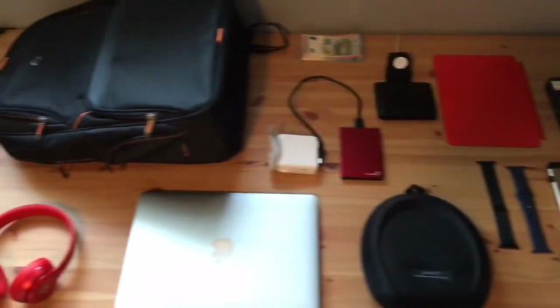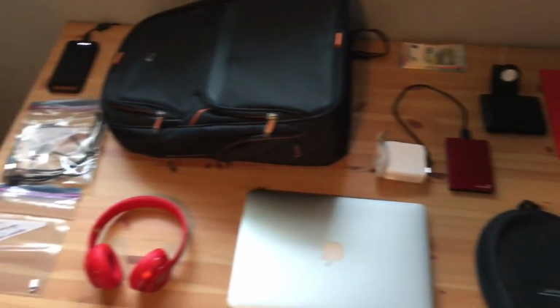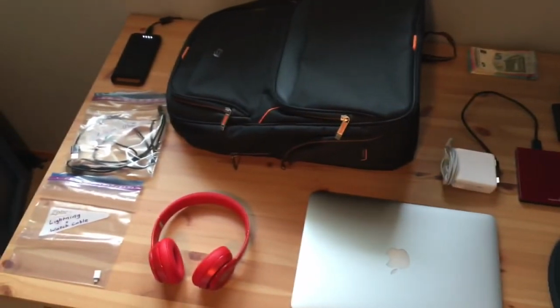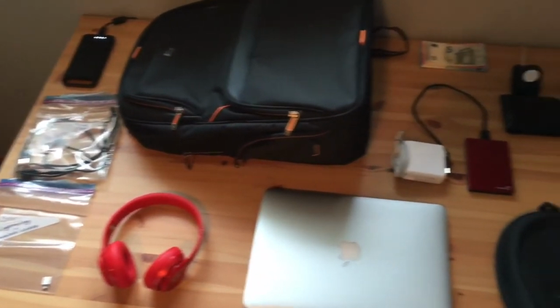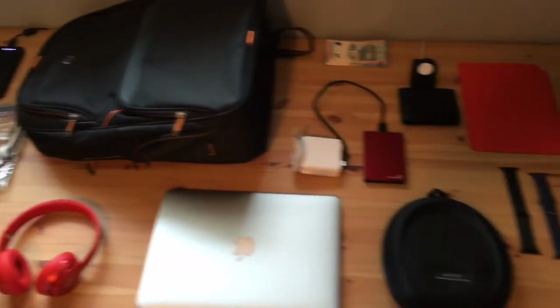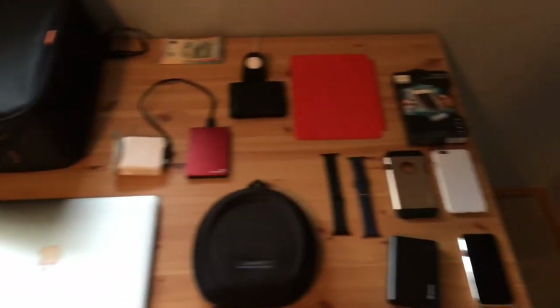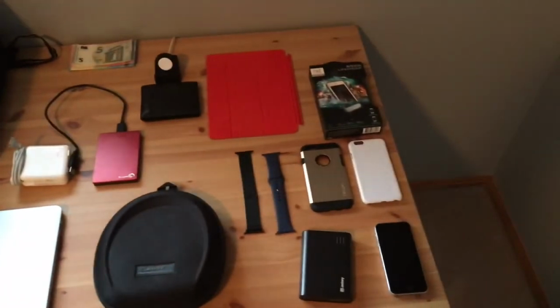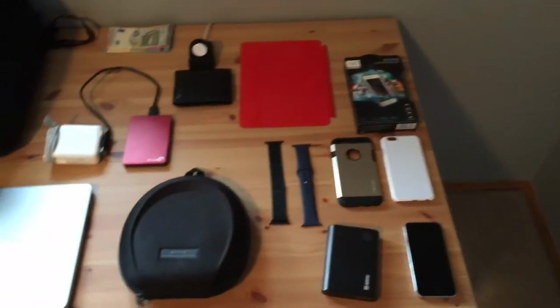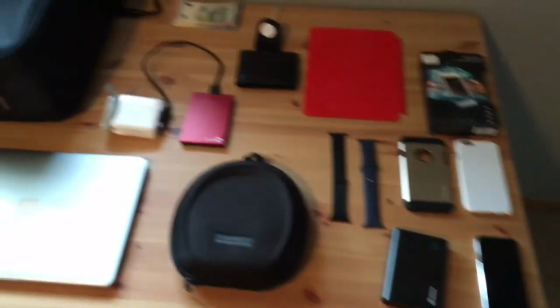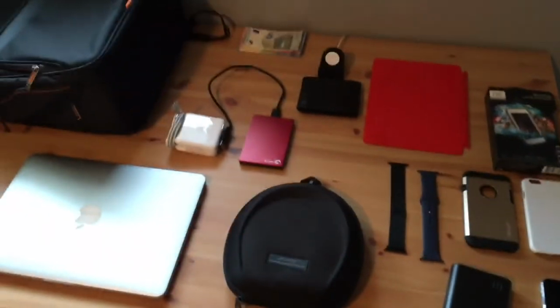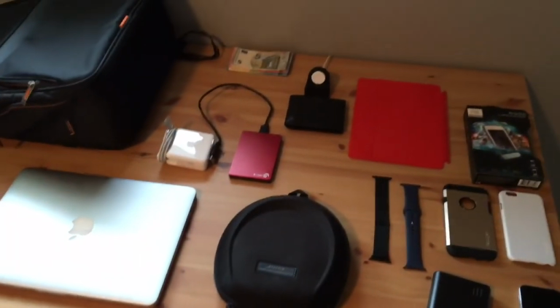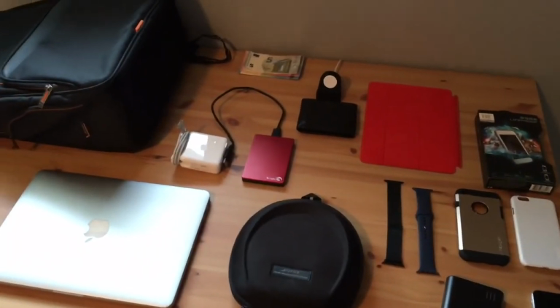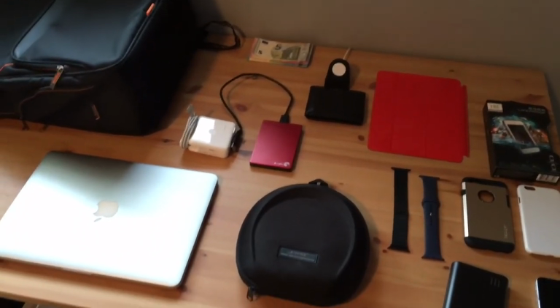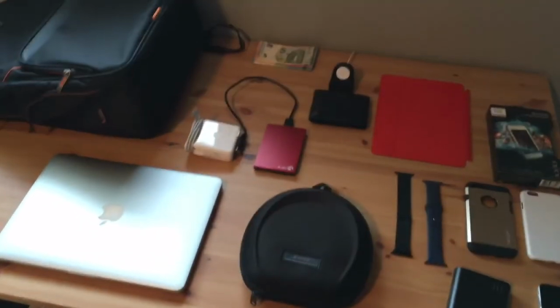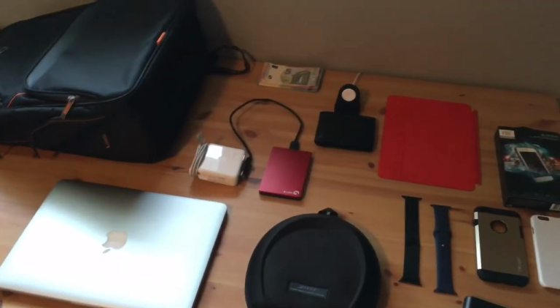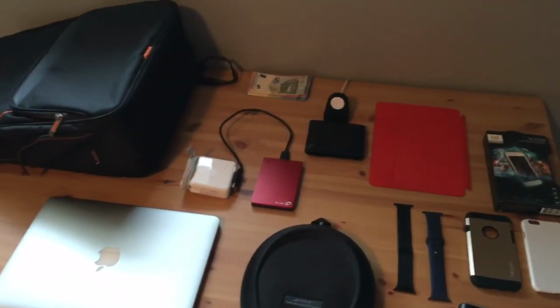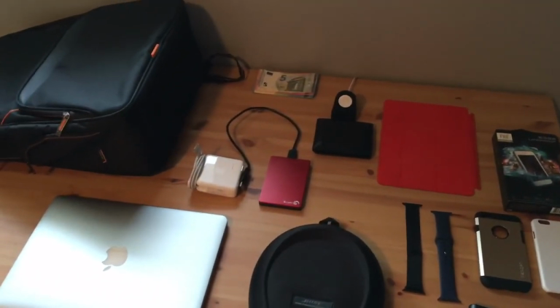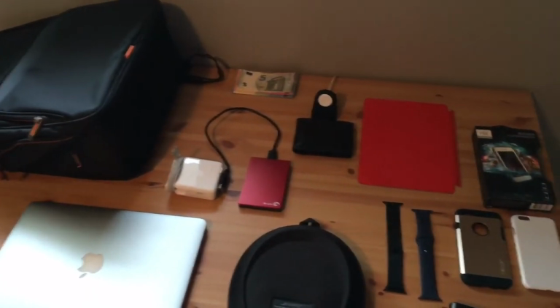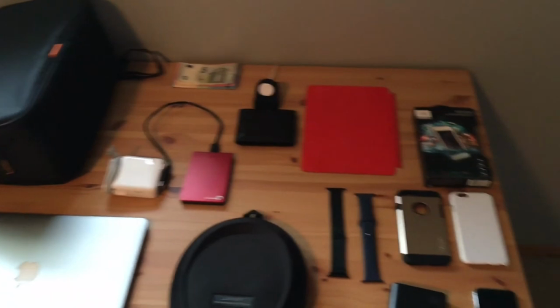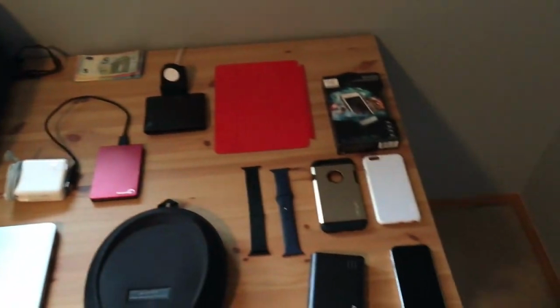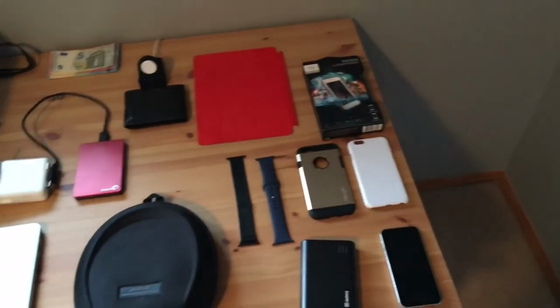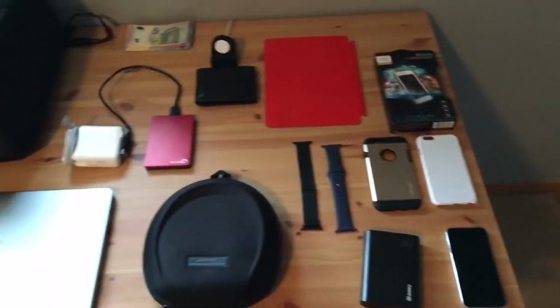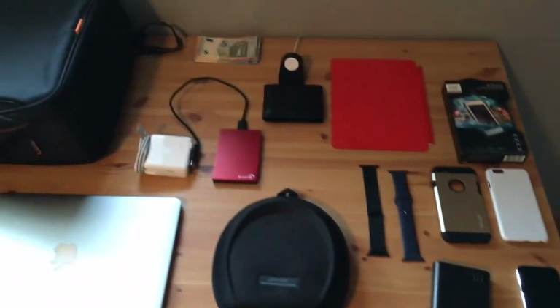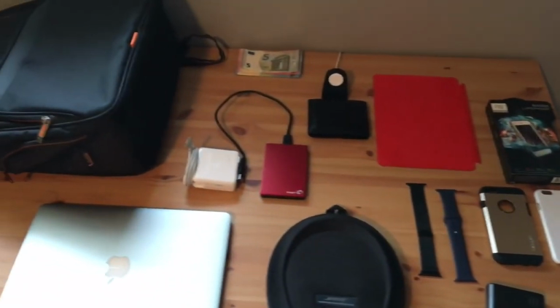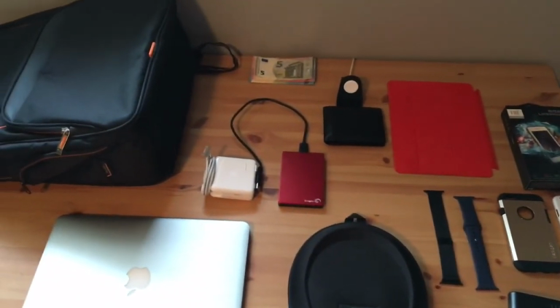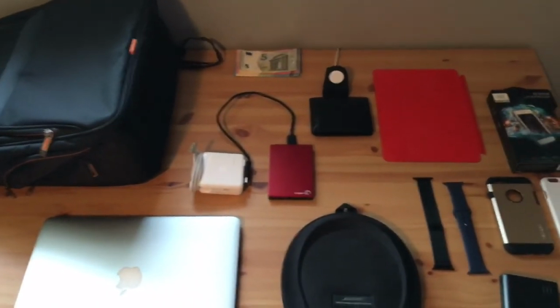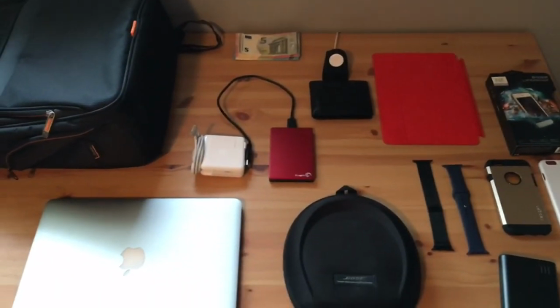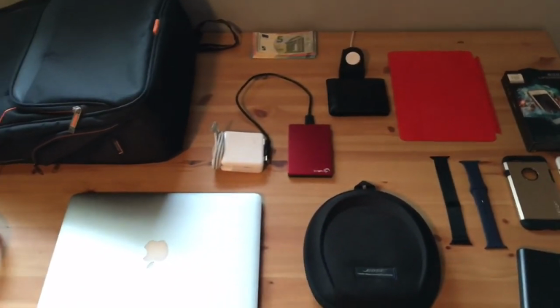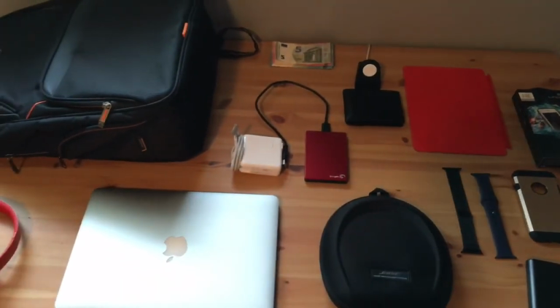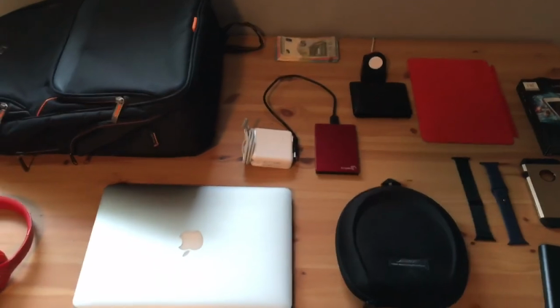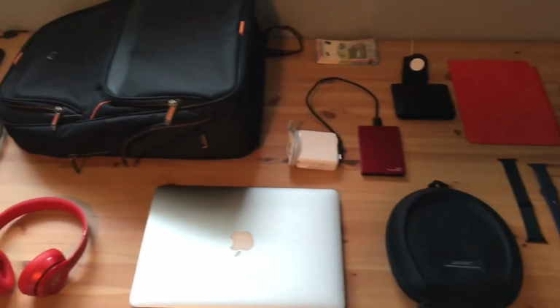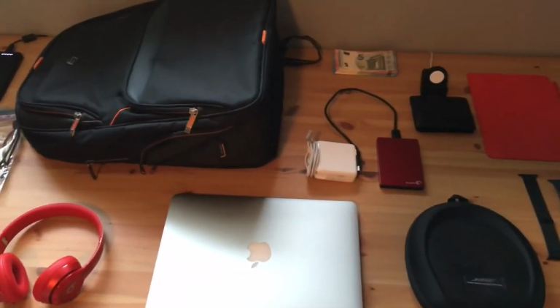Anyways guys, that is what I keep in my travel bag. Hopefully you enjoyed this updated video. I don't know if all videos will come out over the summer when I'm on my trip — I'll definitely try. If you enjoyed this video, please drop a like down below. My name is Mike and I'll see you in the next one.